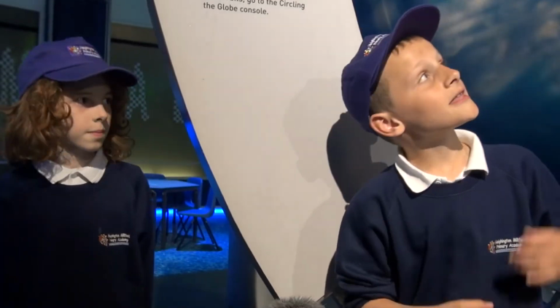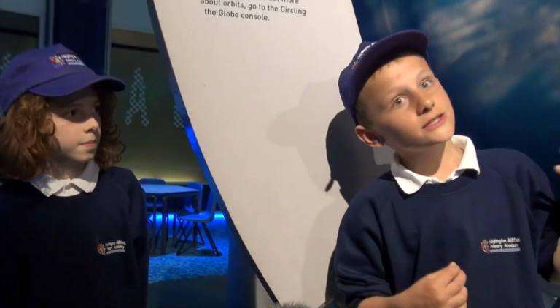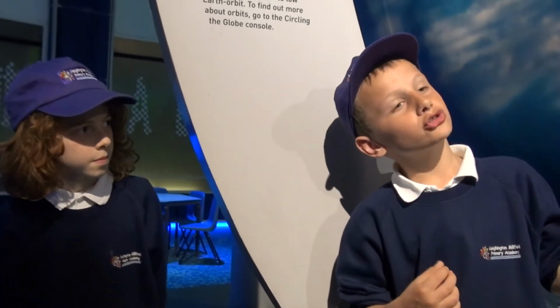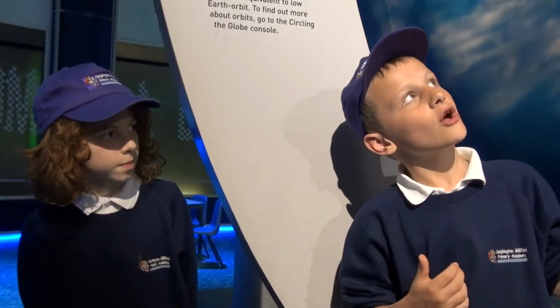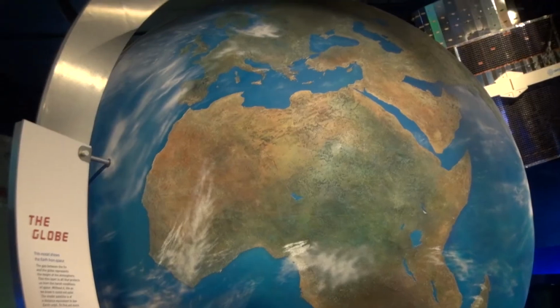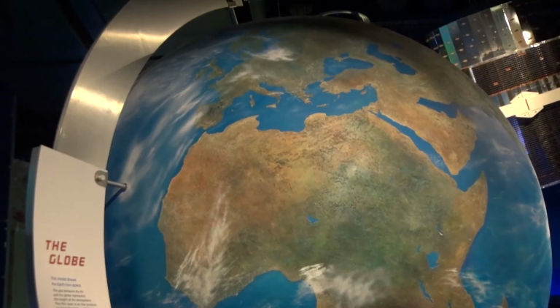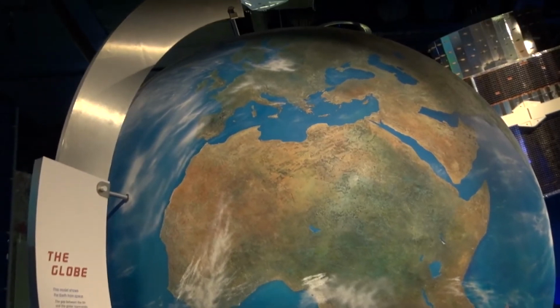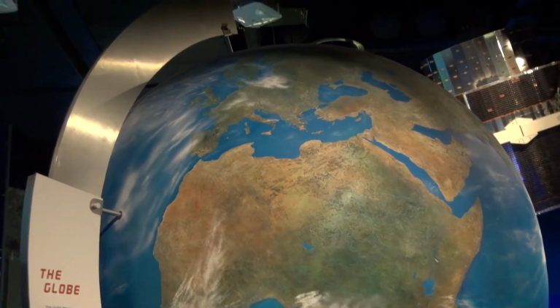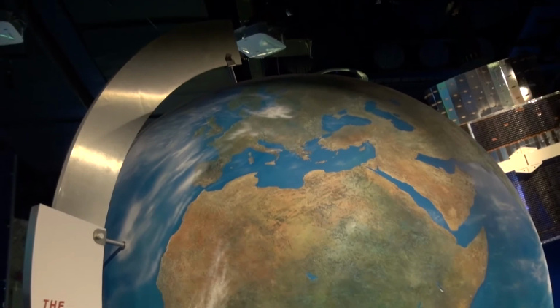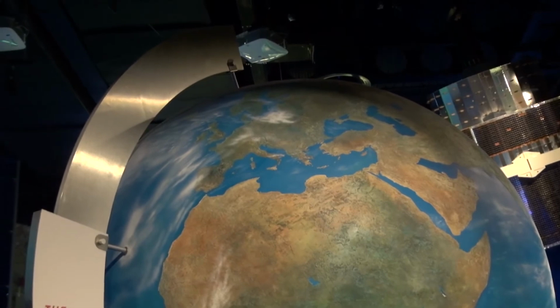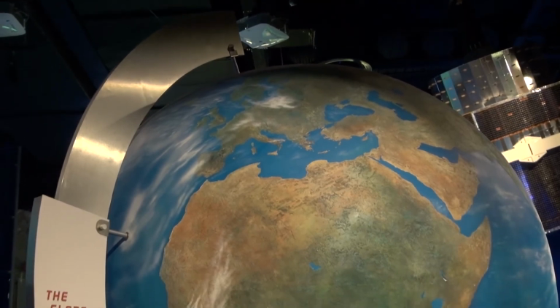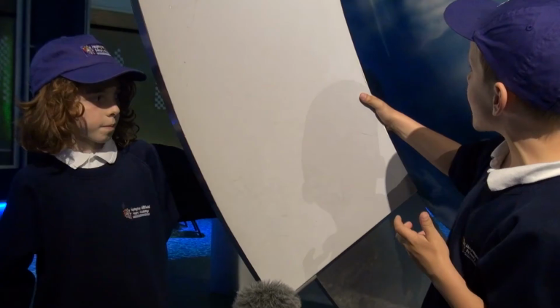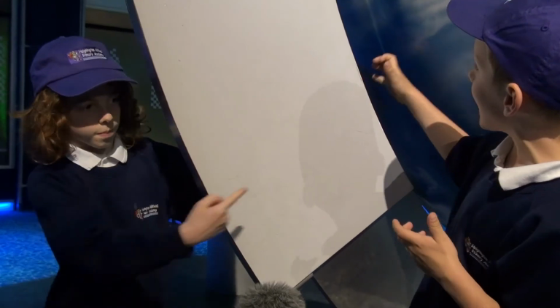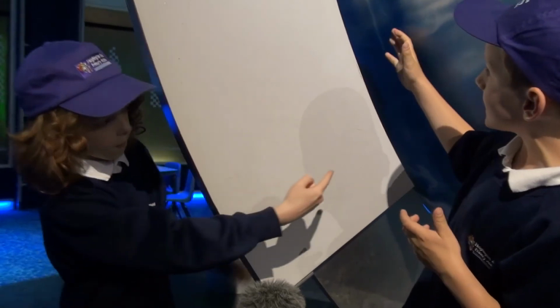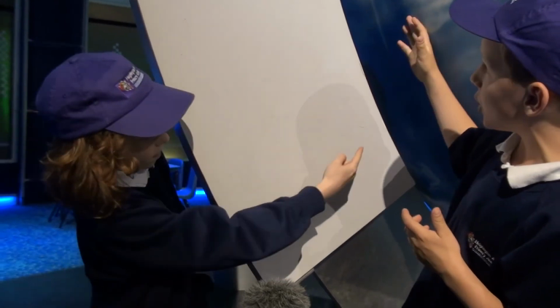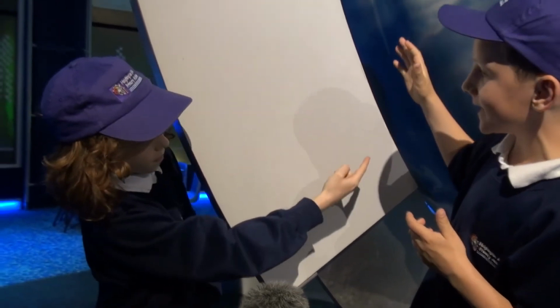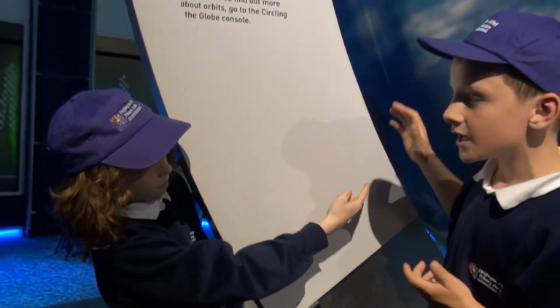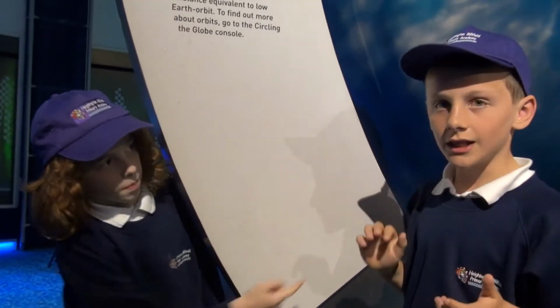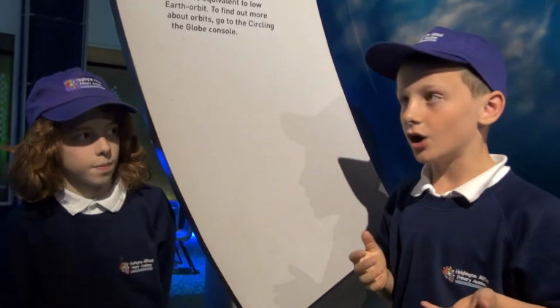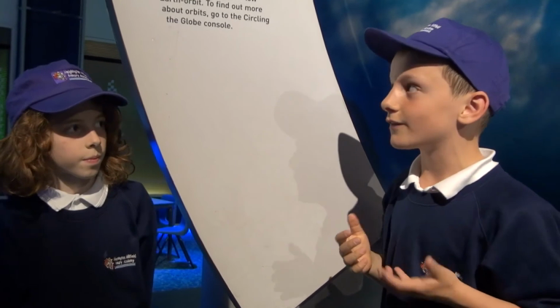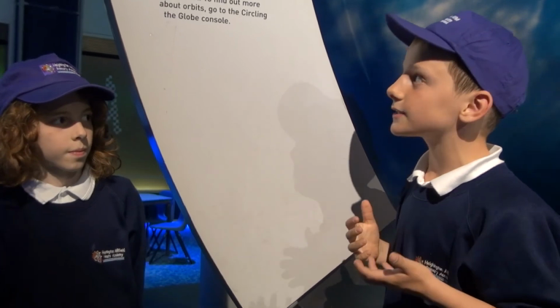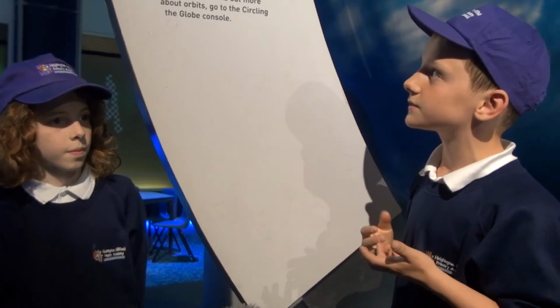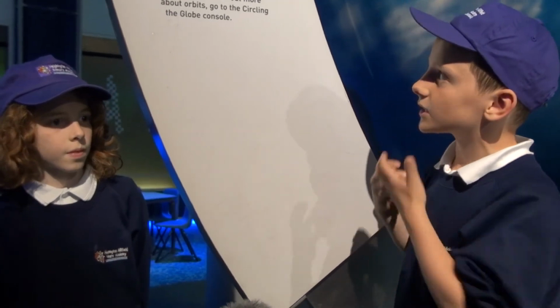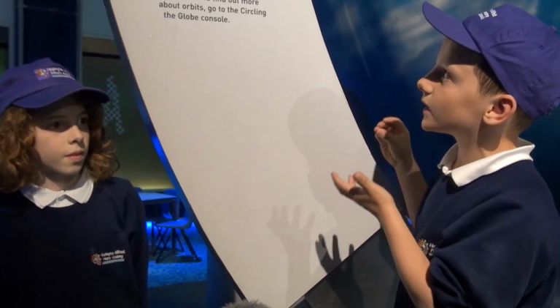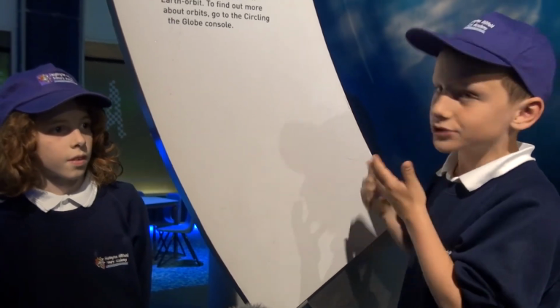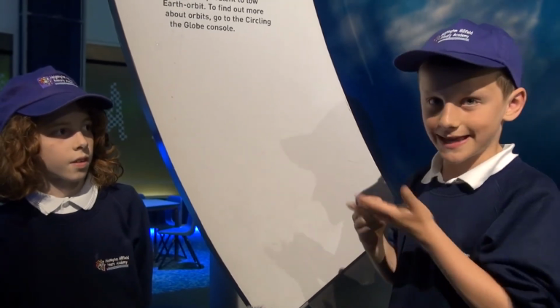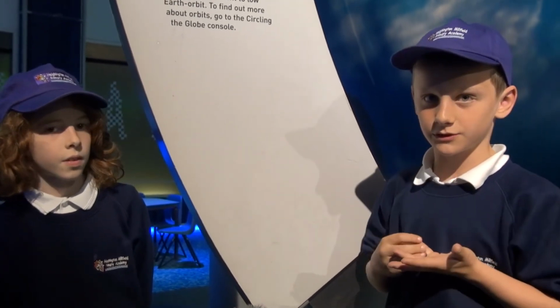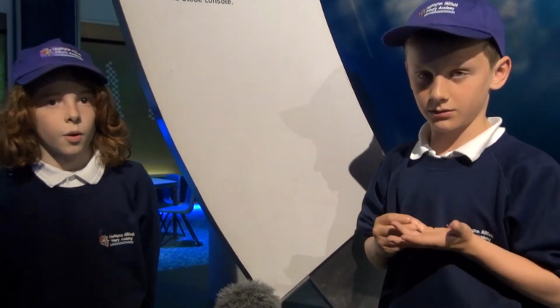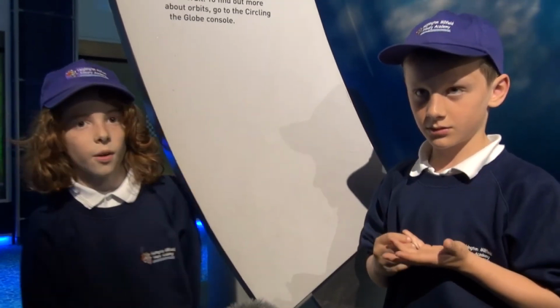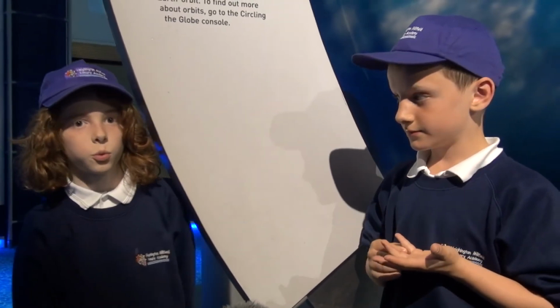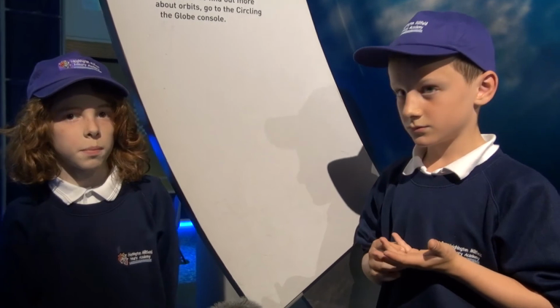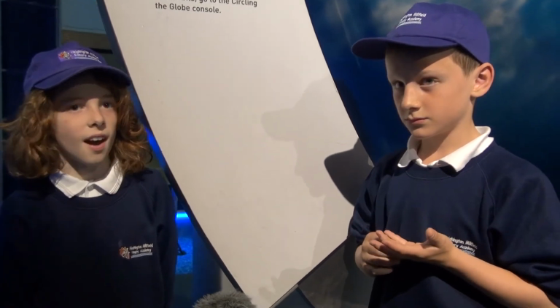This is a model of the Earth and what it would look like in space. The gap between this sign and the Earth represents the layer of atoms — it's the layer that protects the atmosphere. Without this we wouldn't be alive.